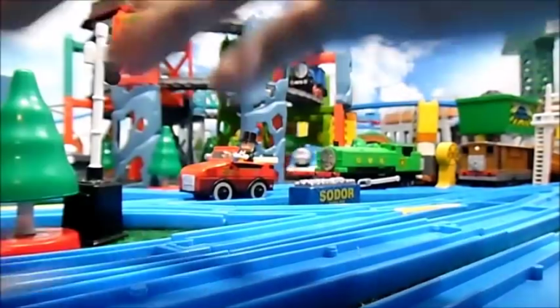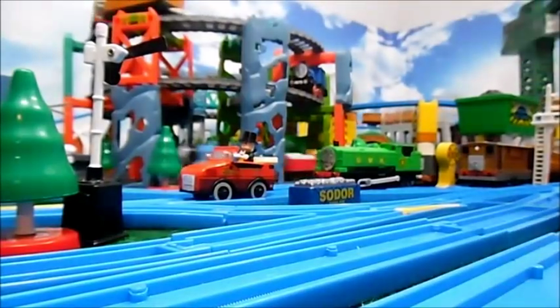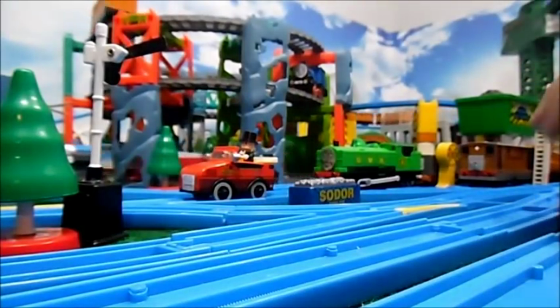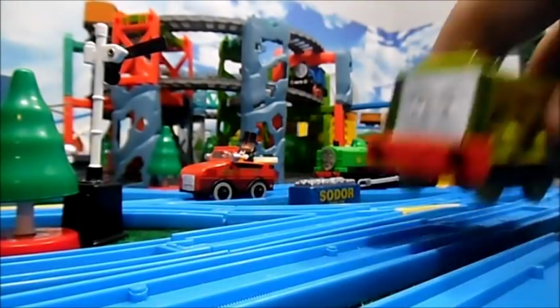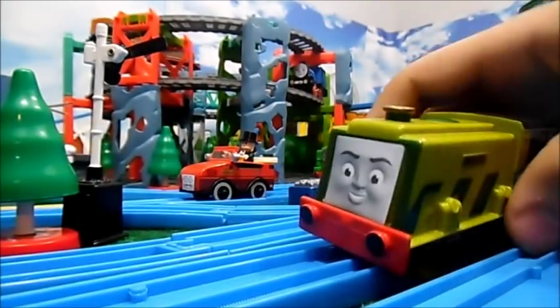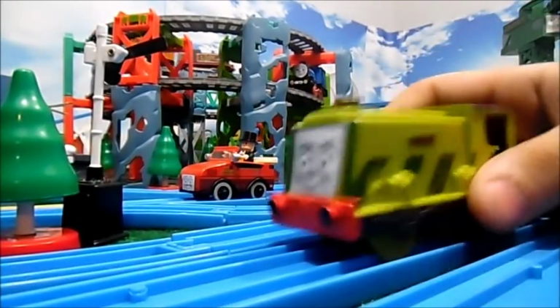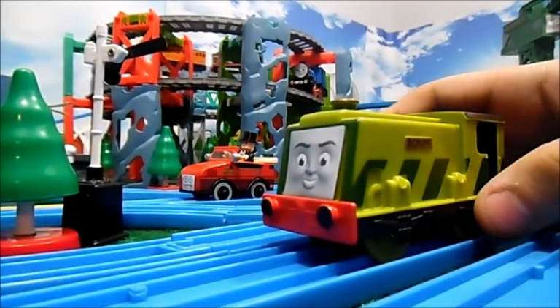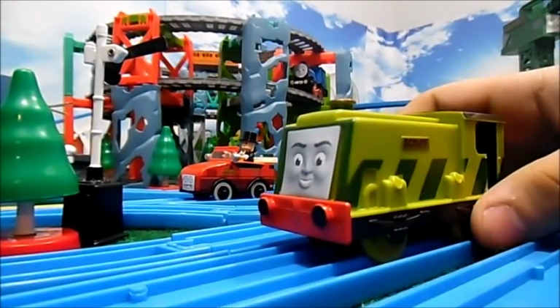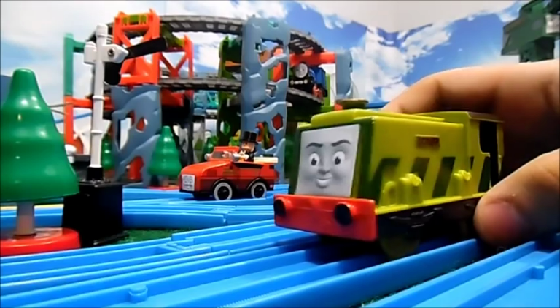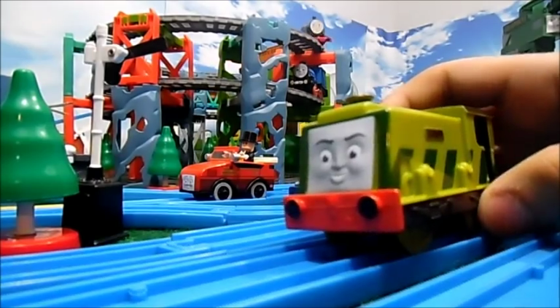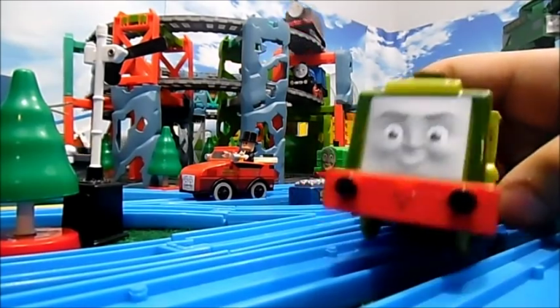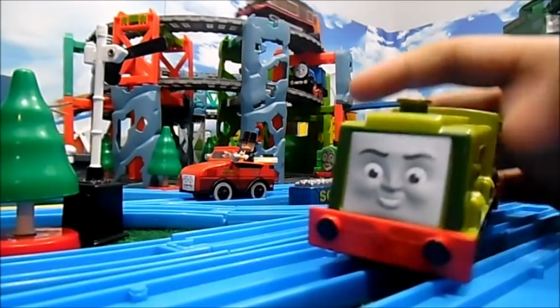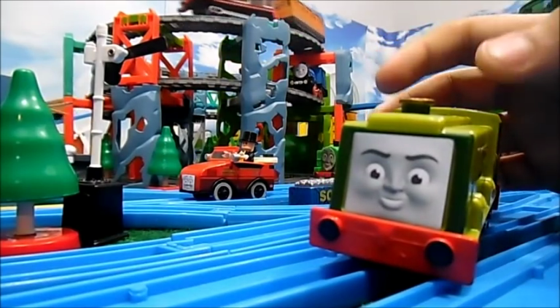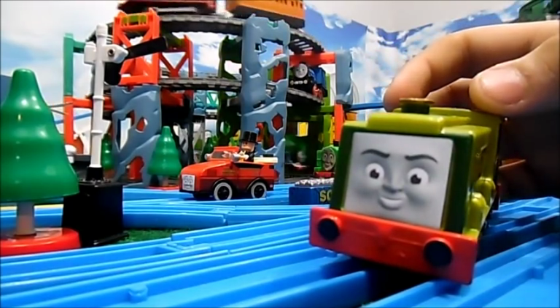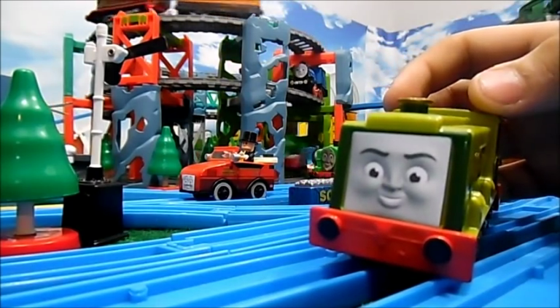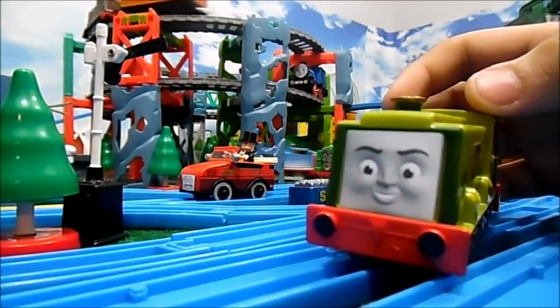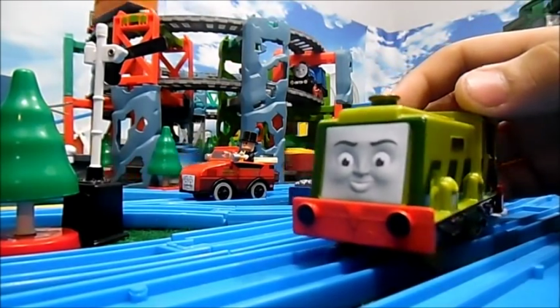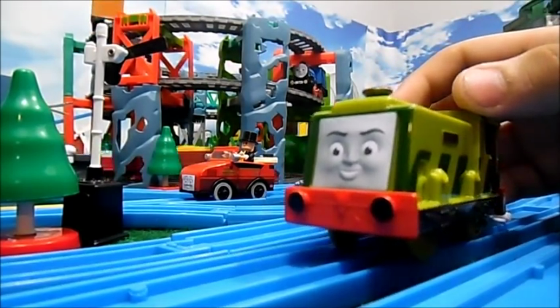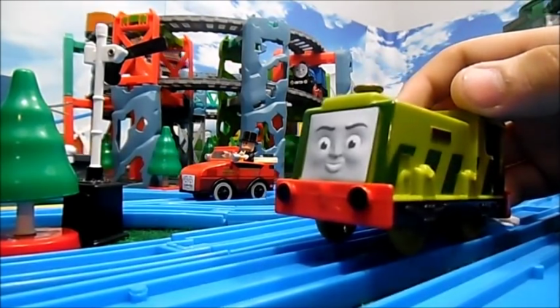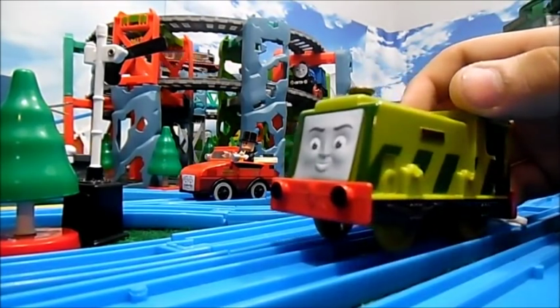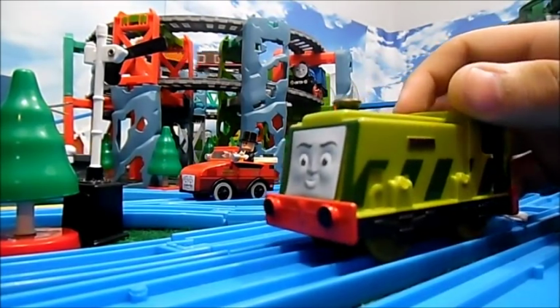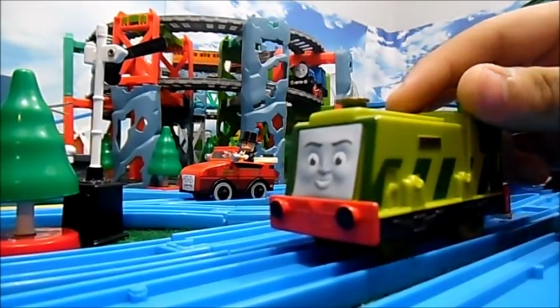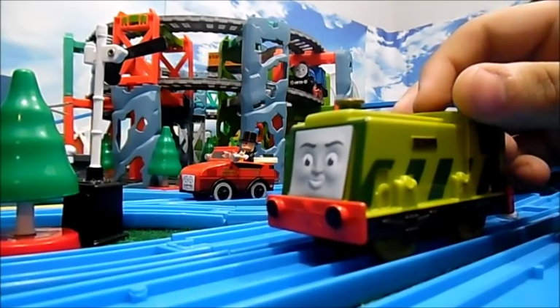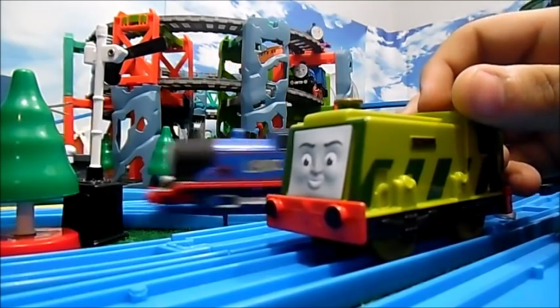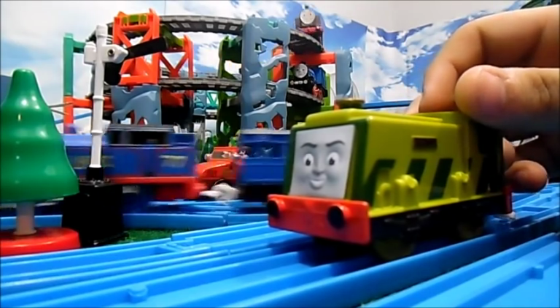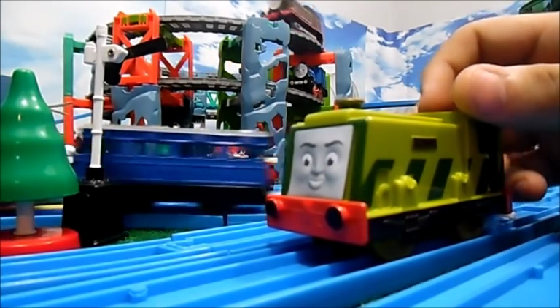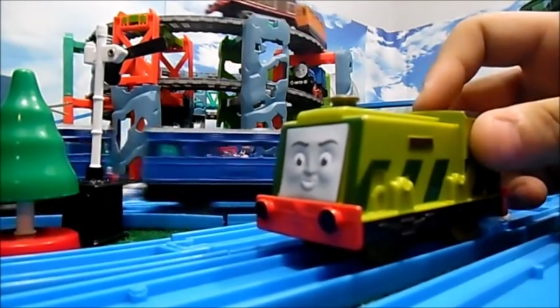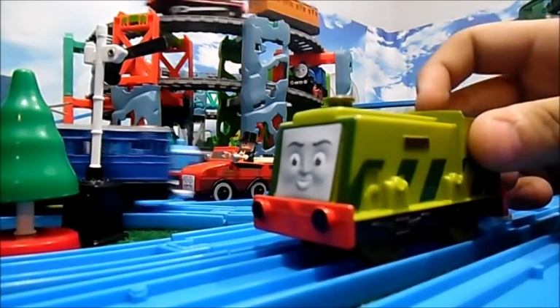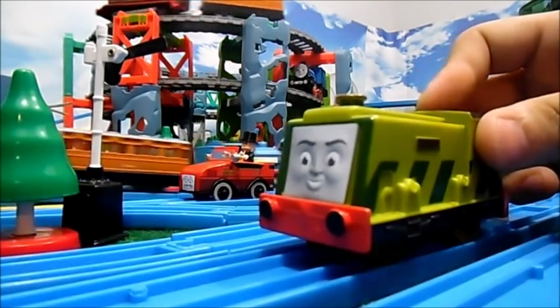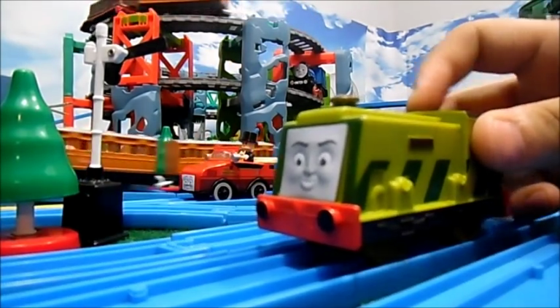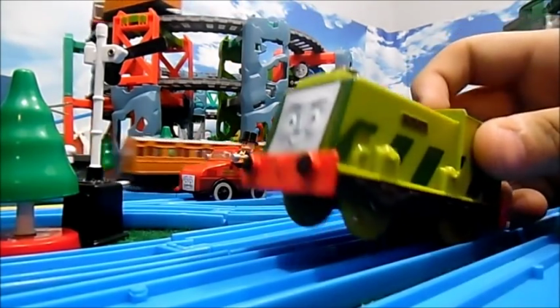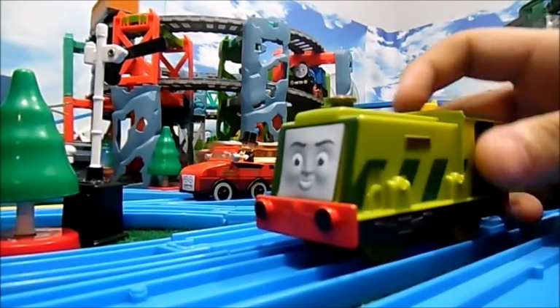Speaking of which, here's Scruff. He just has a paper face. You'll notice a trend — because most of the models I do are just face swaps.